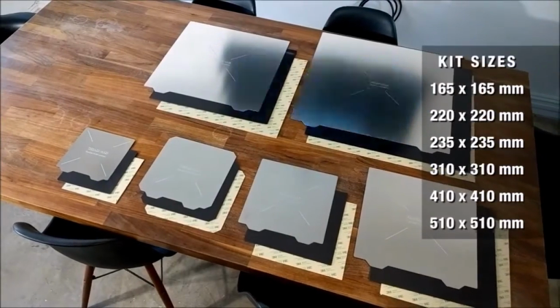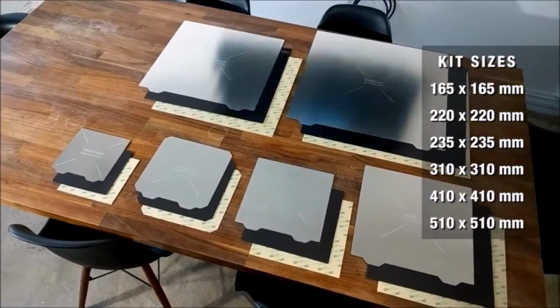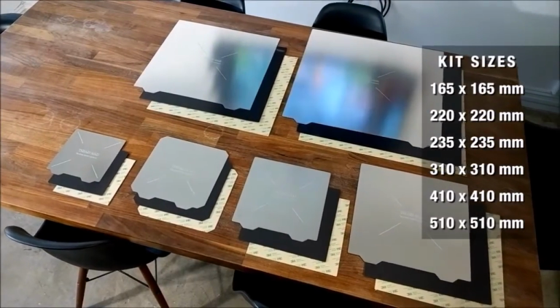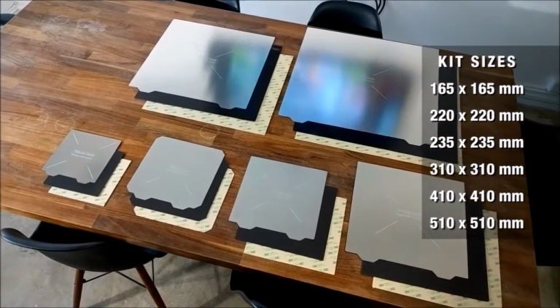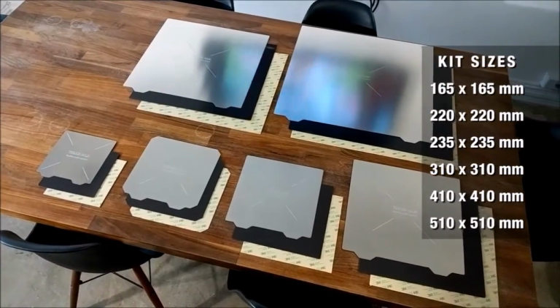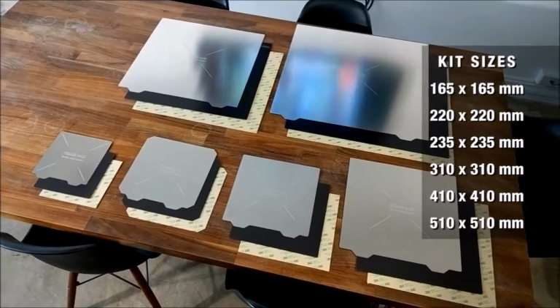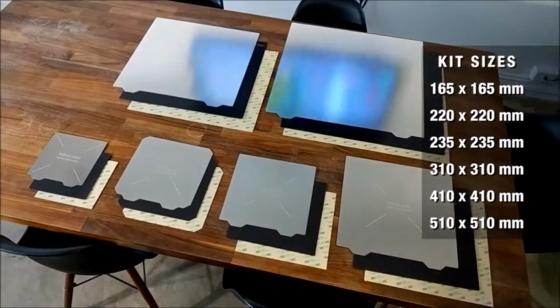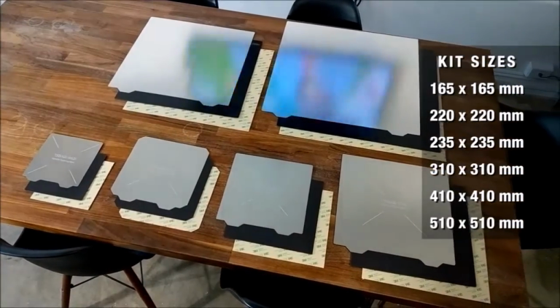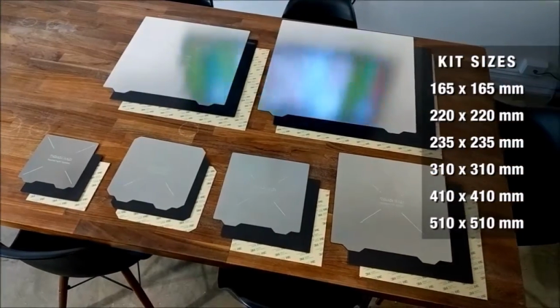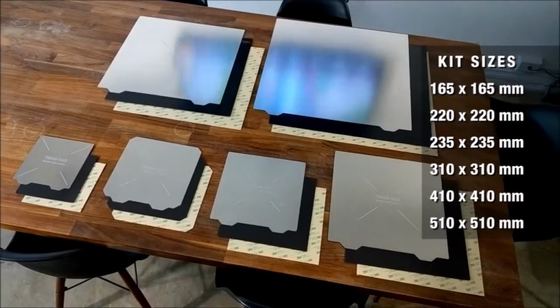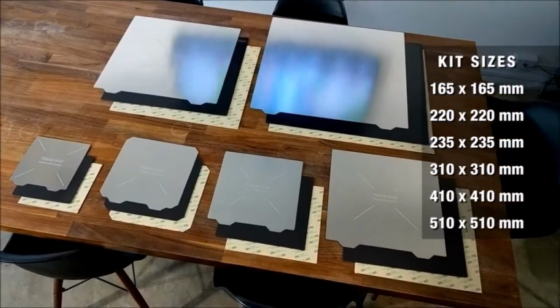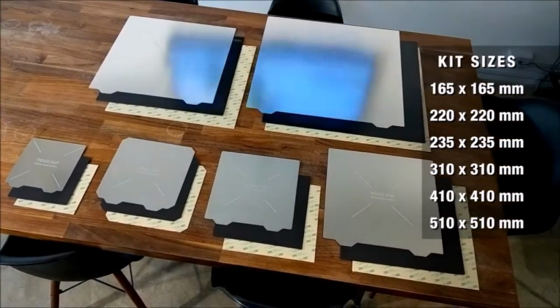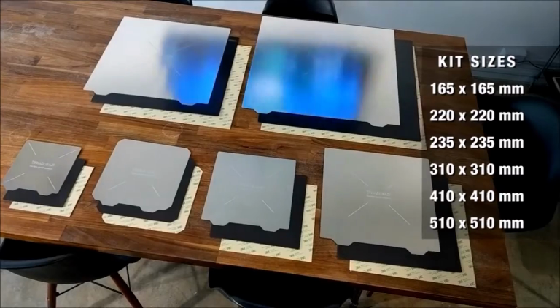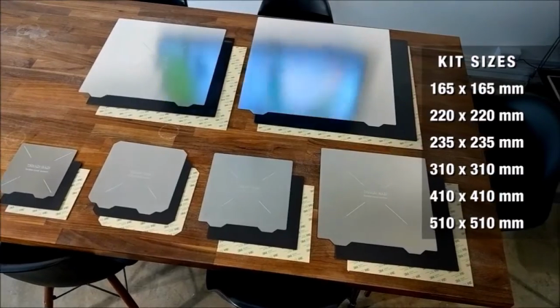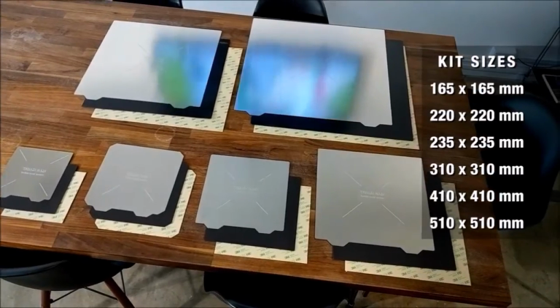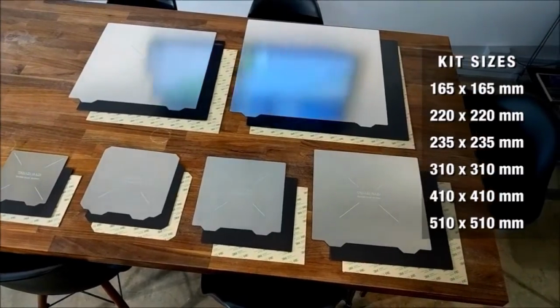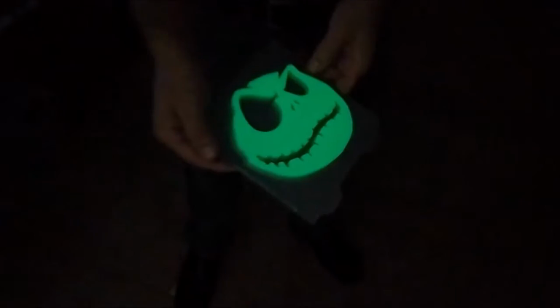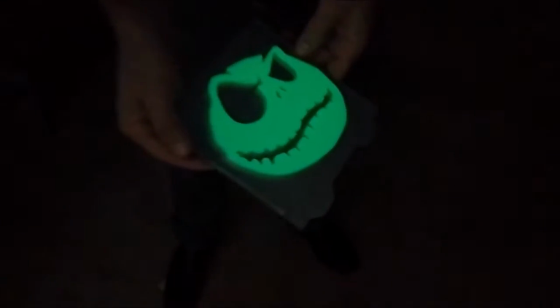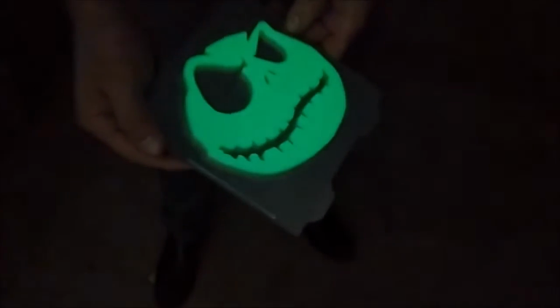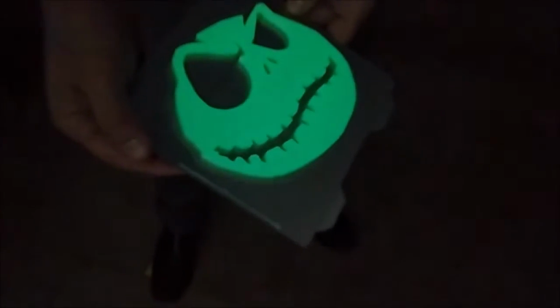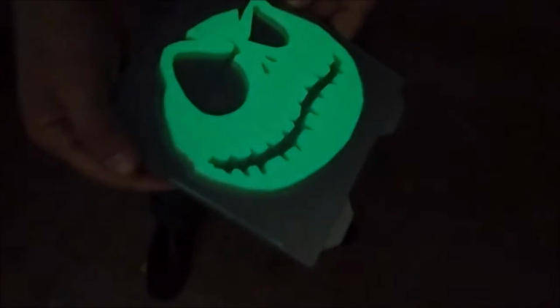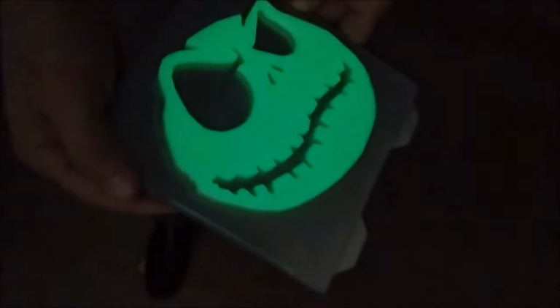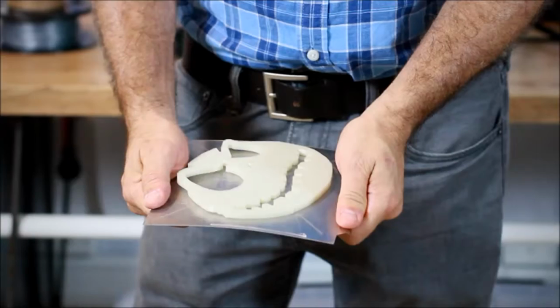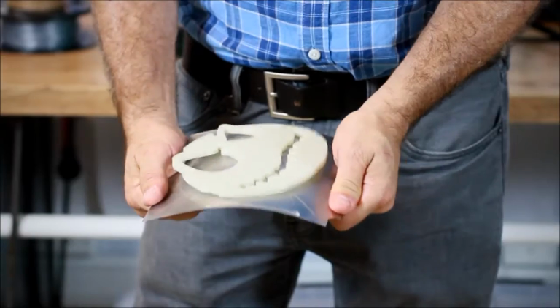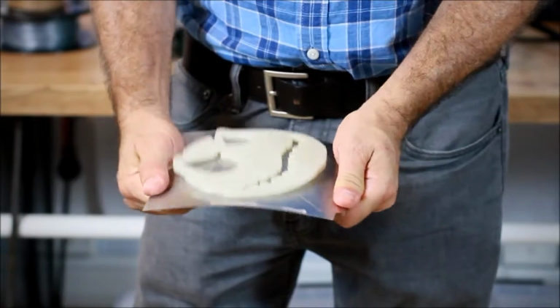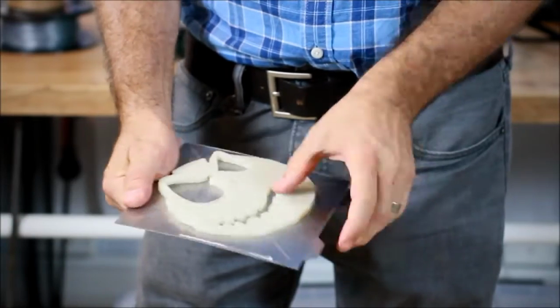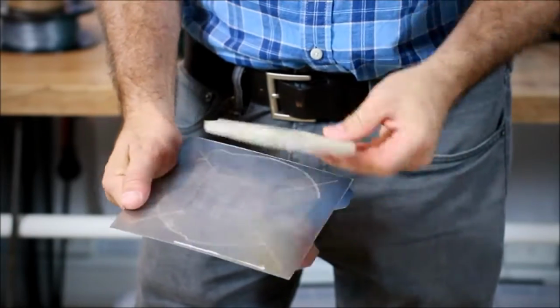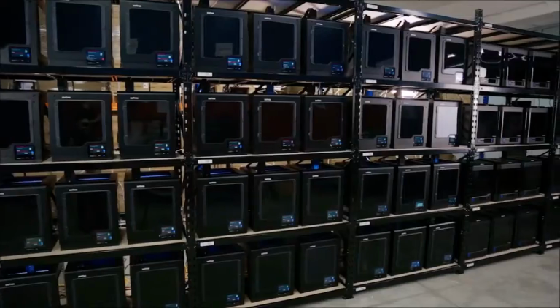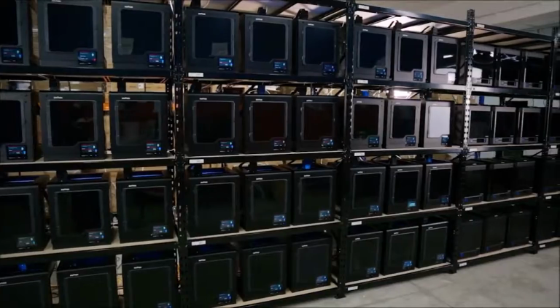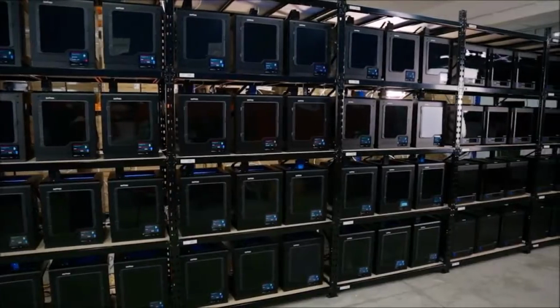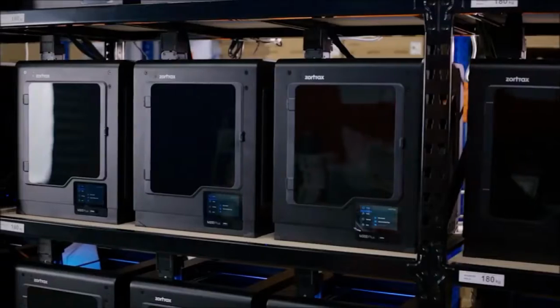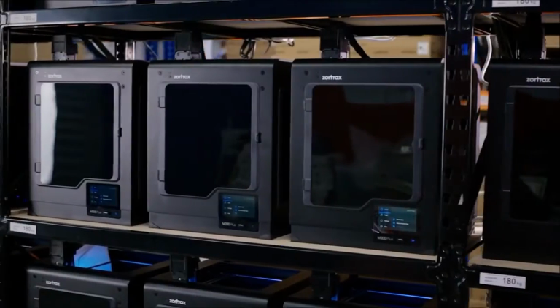Our kits are available in a variety of 6 sizes to fit many different printers. Wham Bam makes printing simple and fun for the newbie, and productive and fast for the print farm.